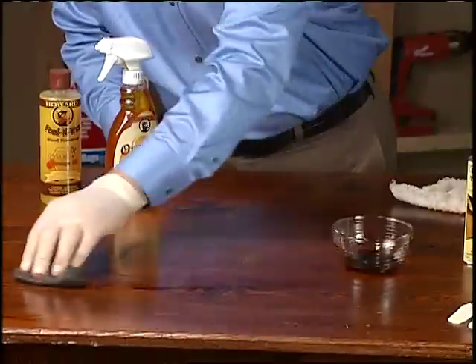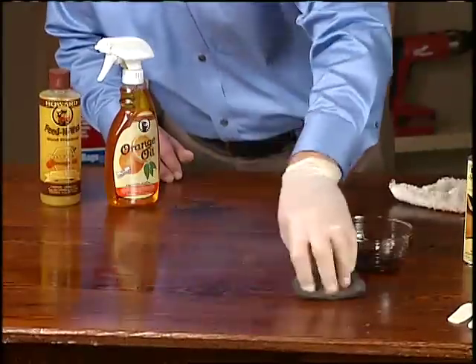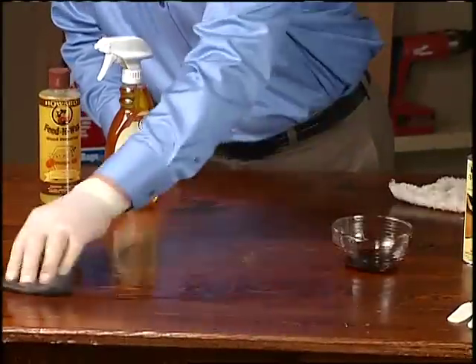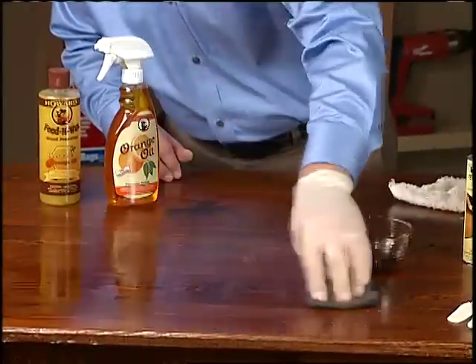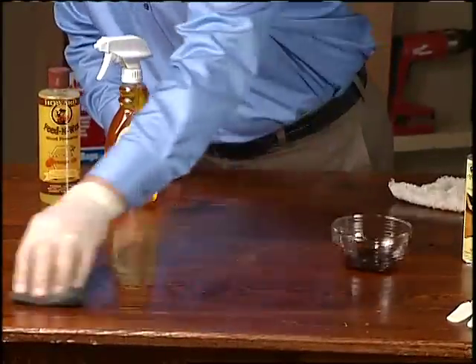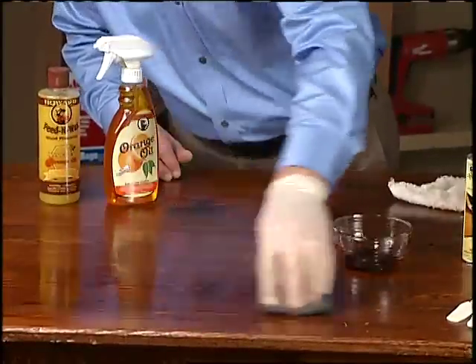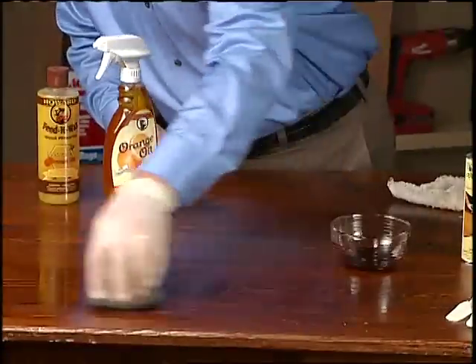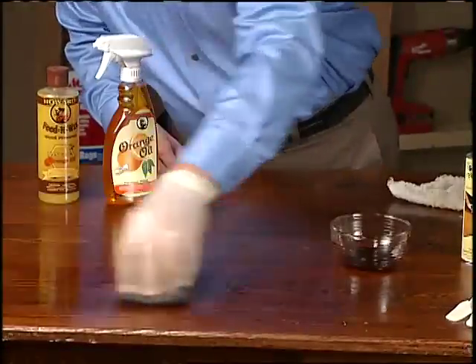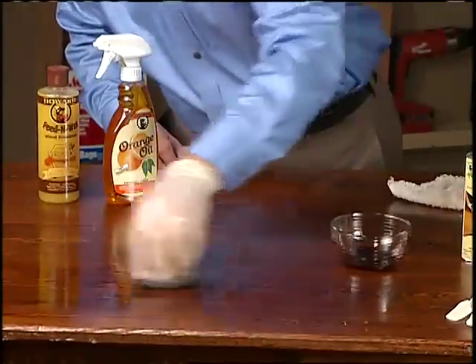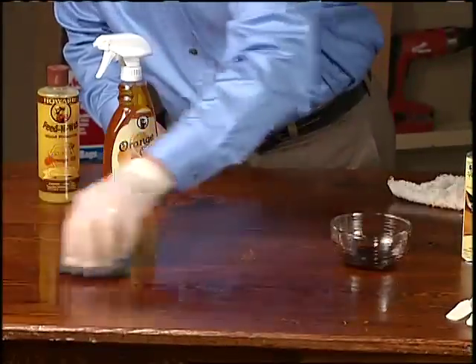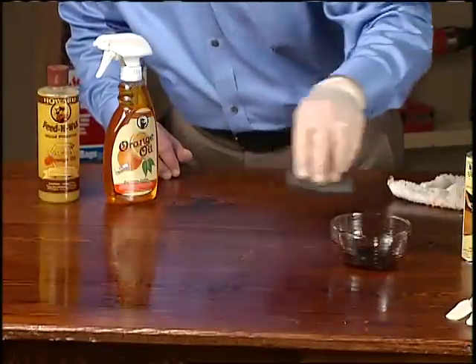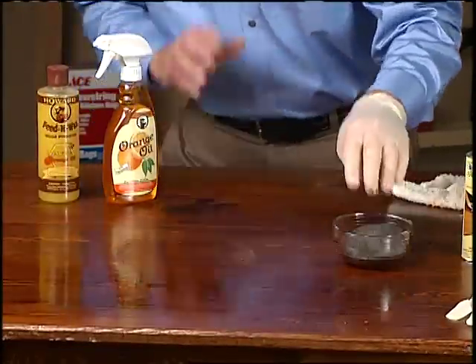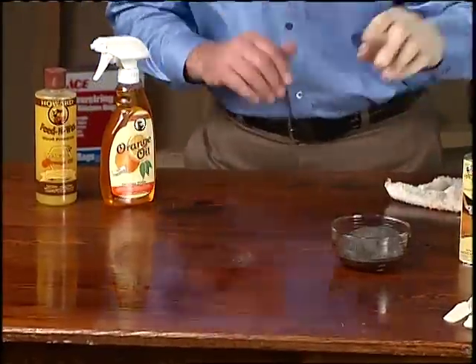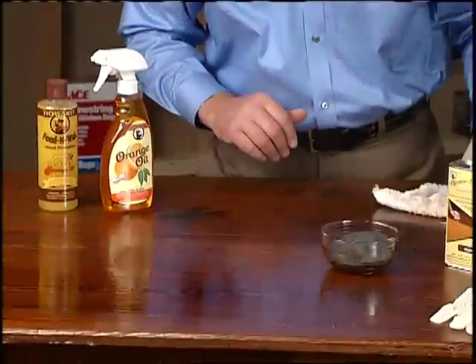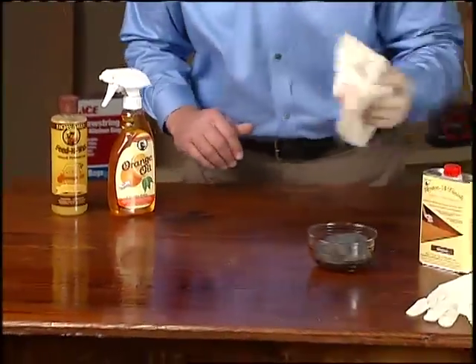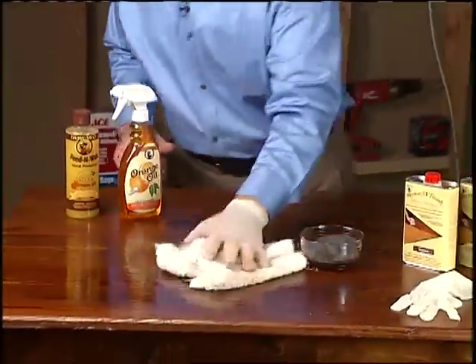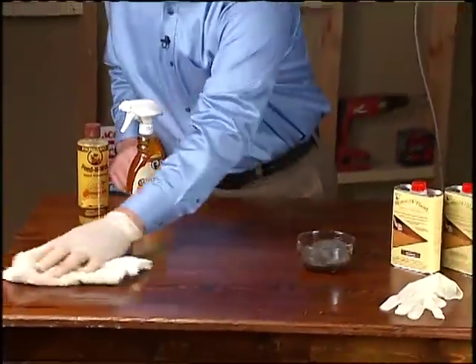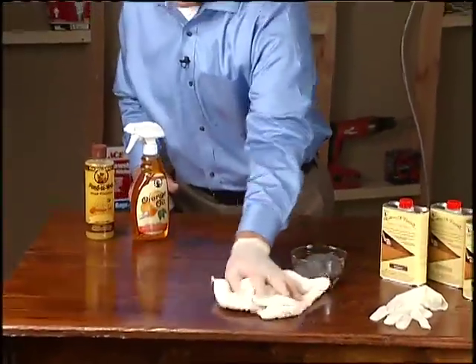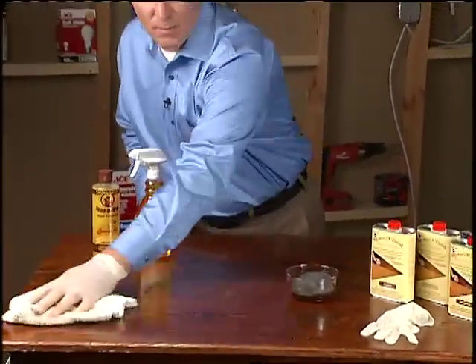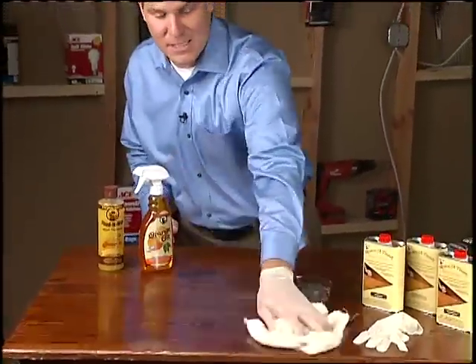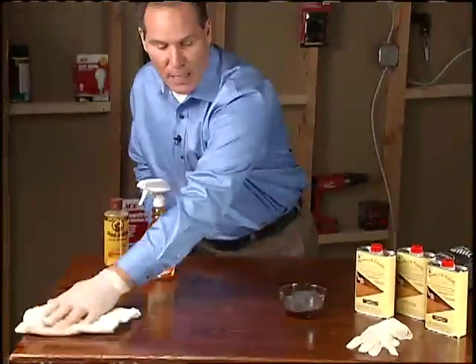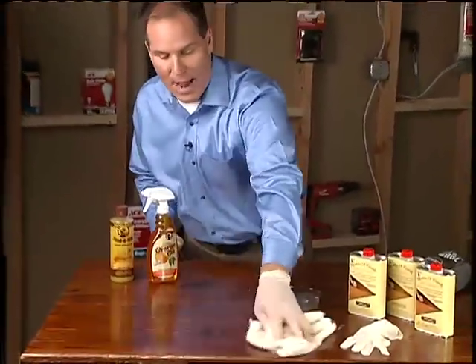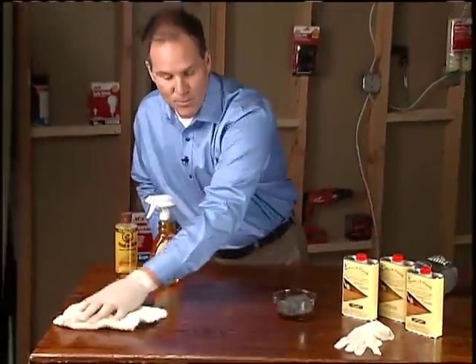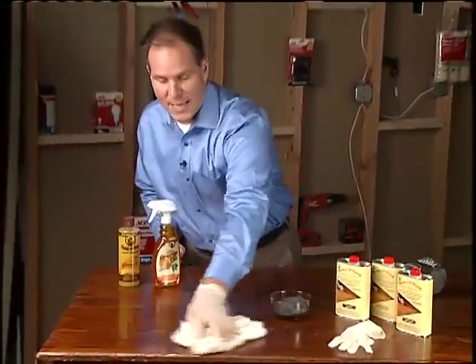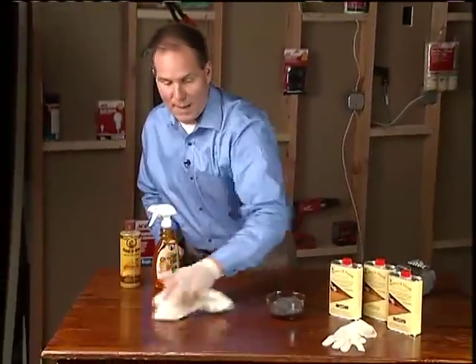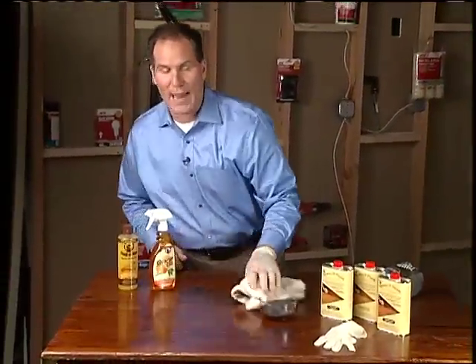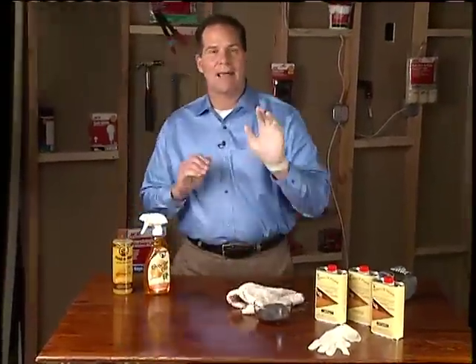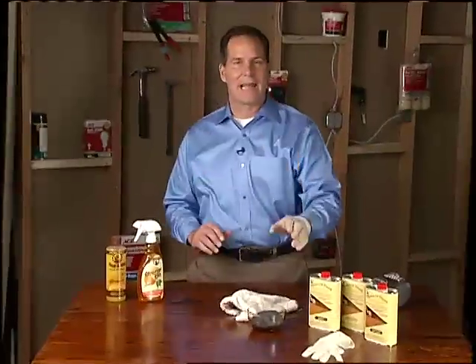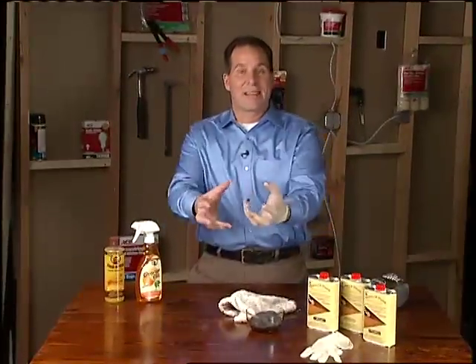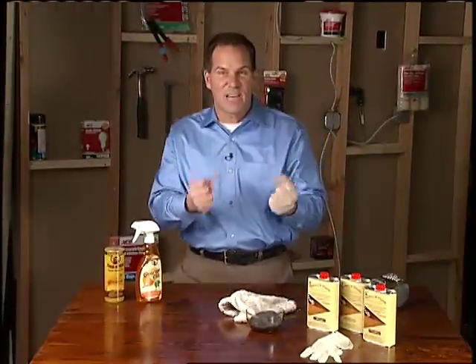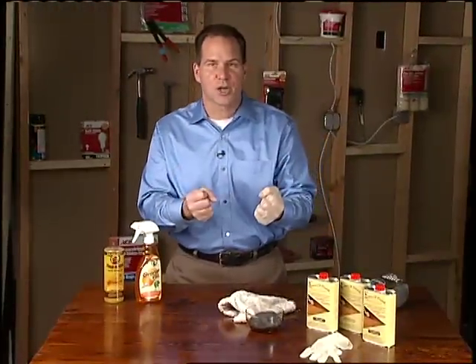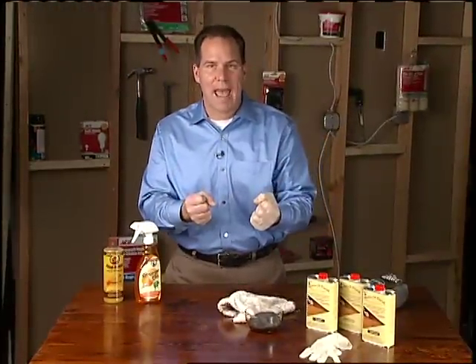What's going to happen is you're going to be blending in the finish. Back and forth a few times, let it sit for a little bit, and then take a cotton rag — or if you have a baby's diaper lying around, use that — to wipe it away, and then let it dry. The finish is going to come back.